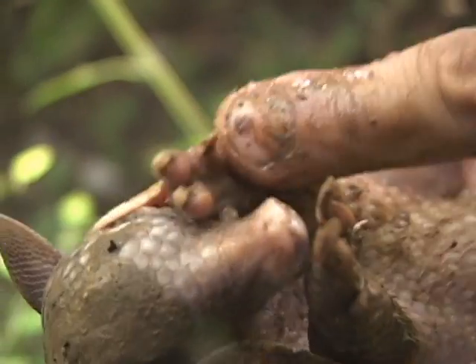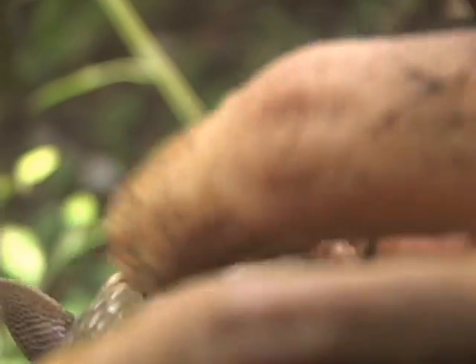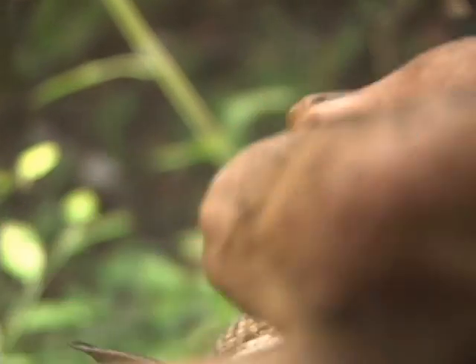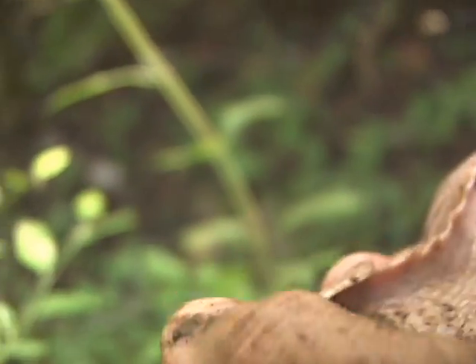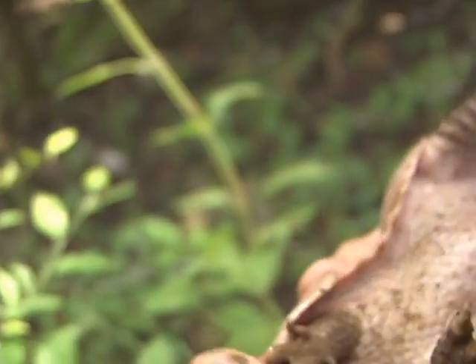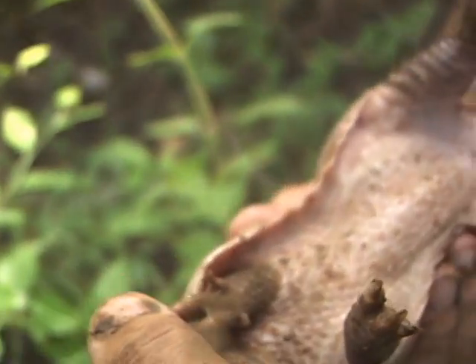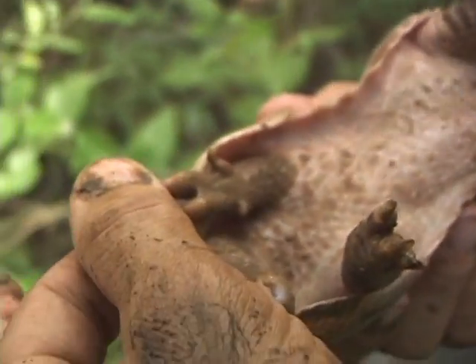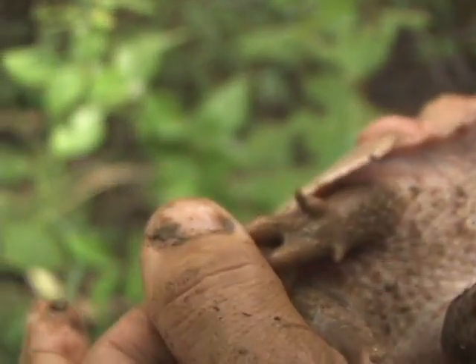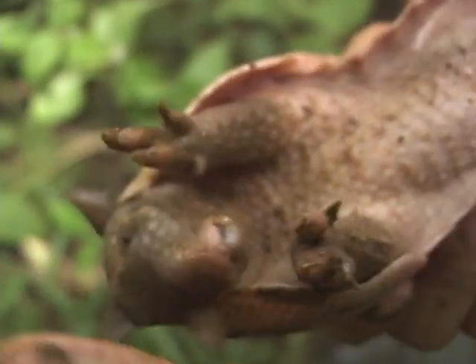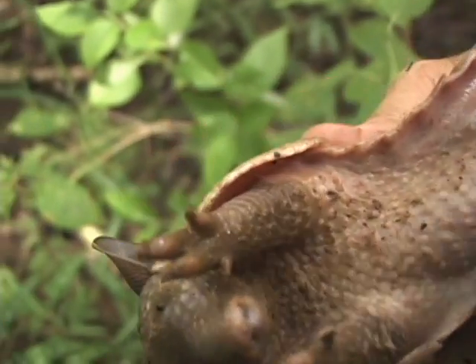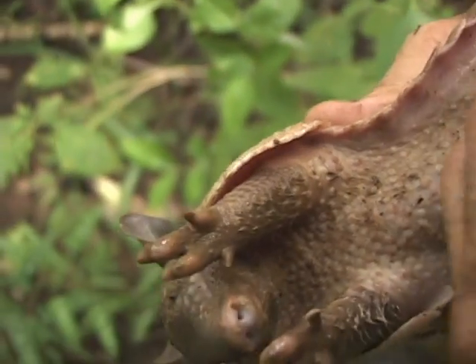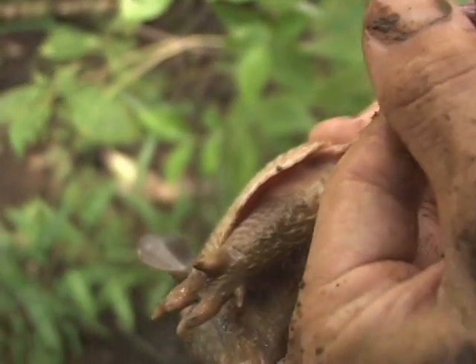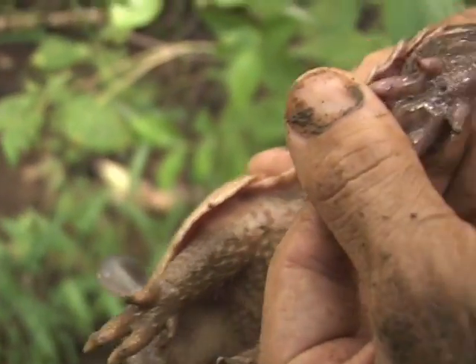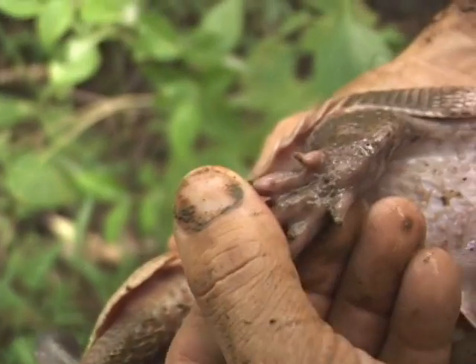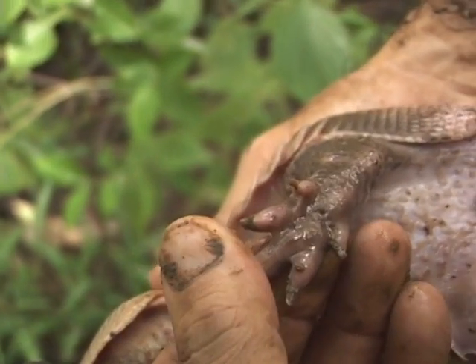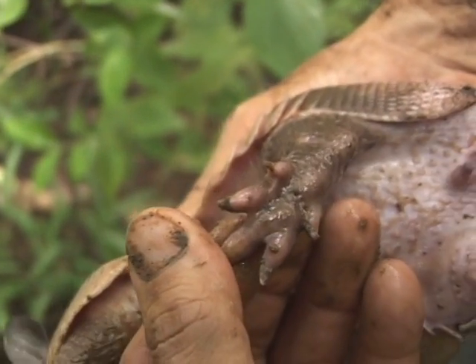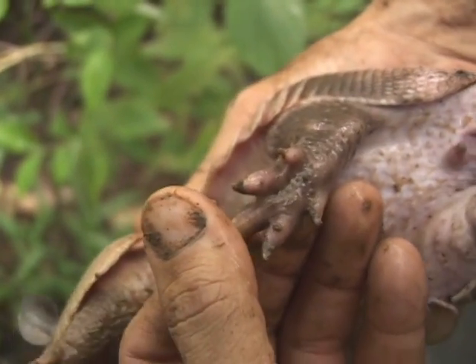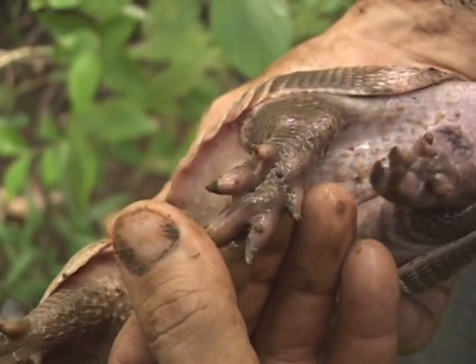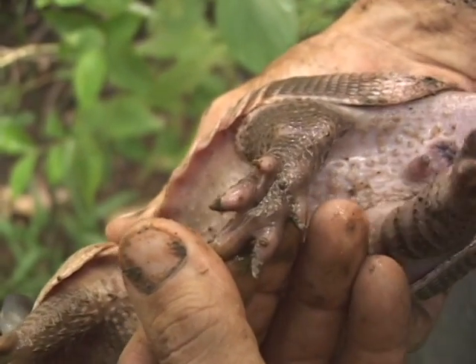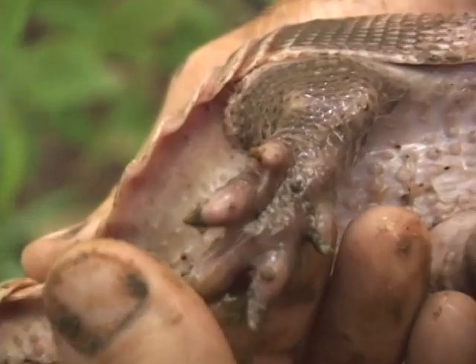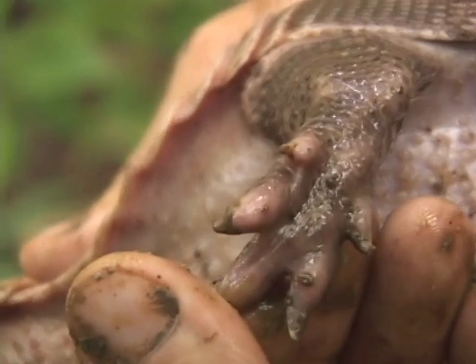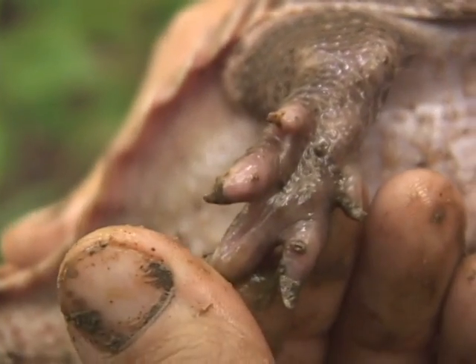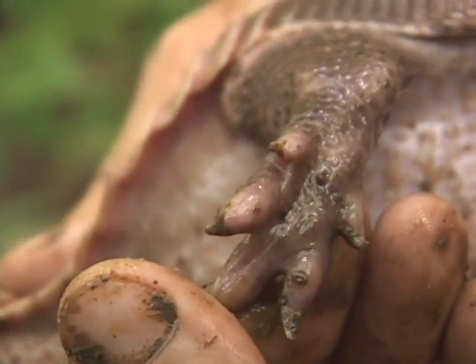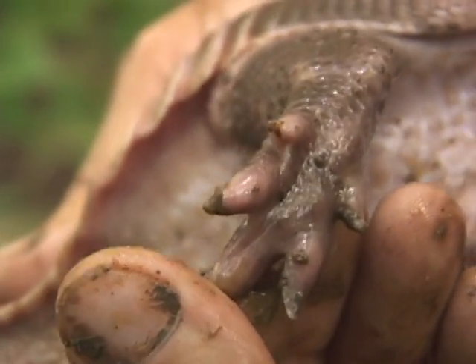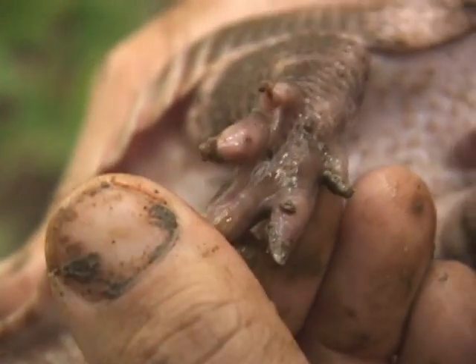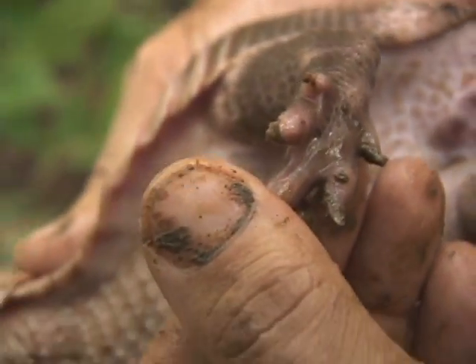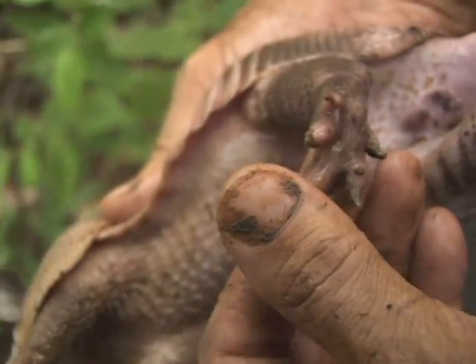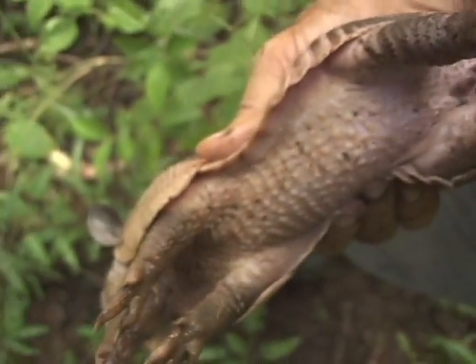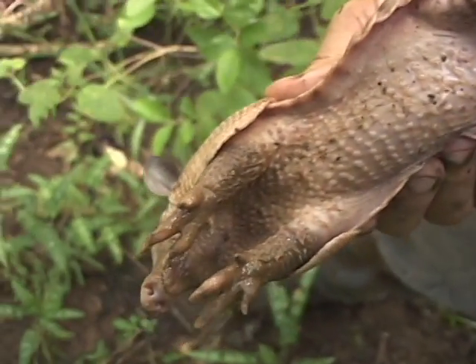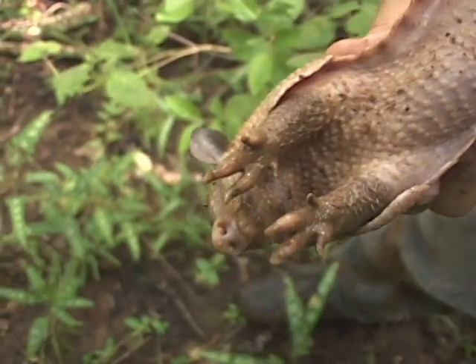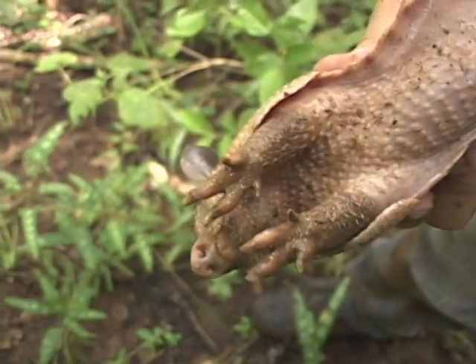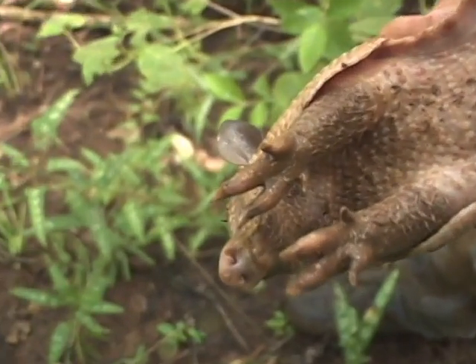Su pata delantera tiene solamente cuatro dedos, como se pueden observar aquí. En la pata trasera, la pata posterior, sí tiene cinco dedos. Es una característica taxonómica que tienen estos animales y que les sirve para poder identificarlos.